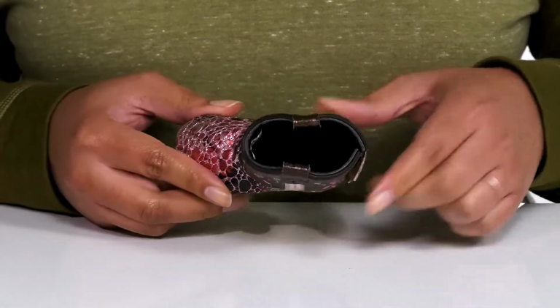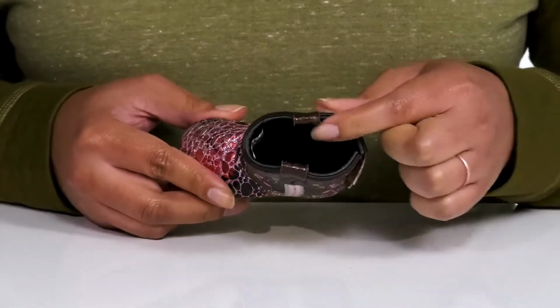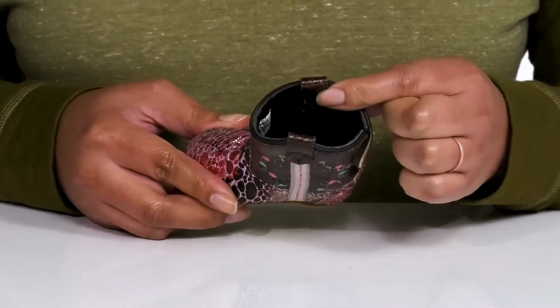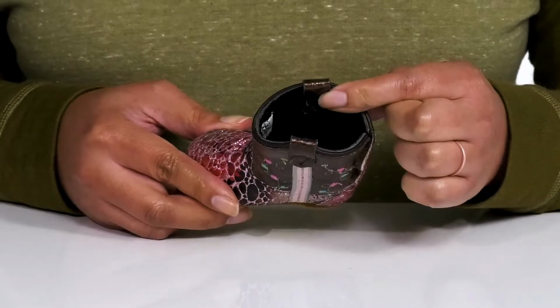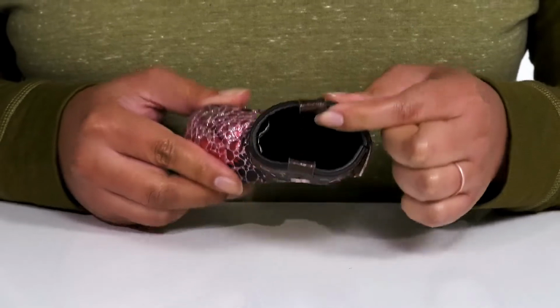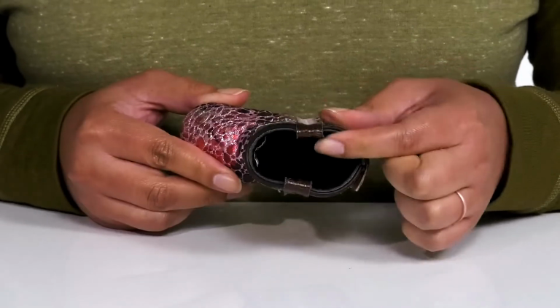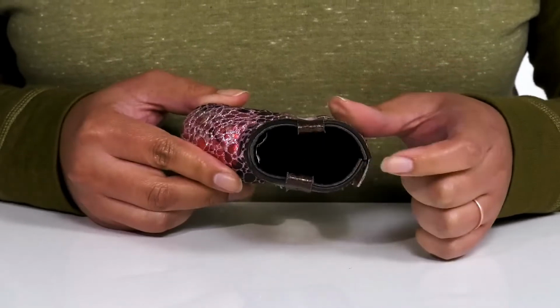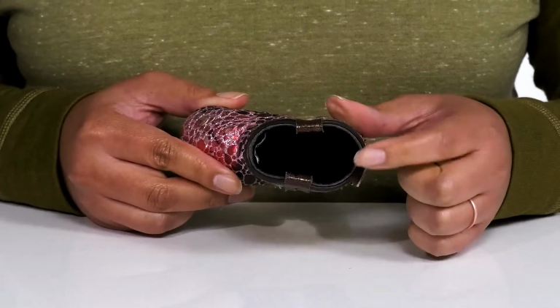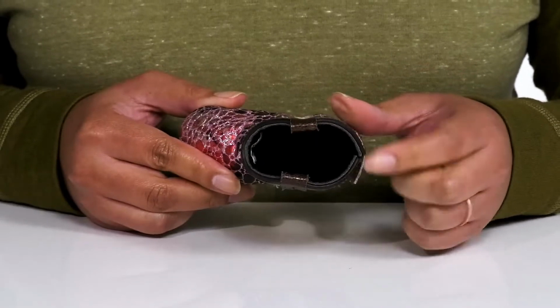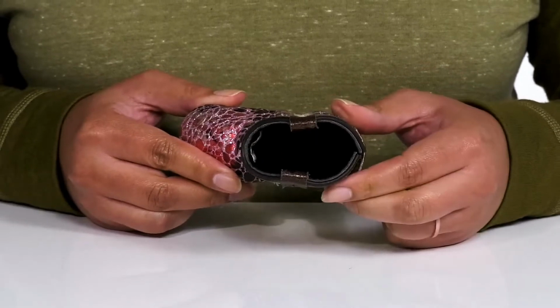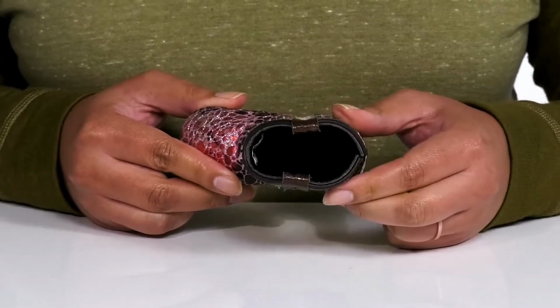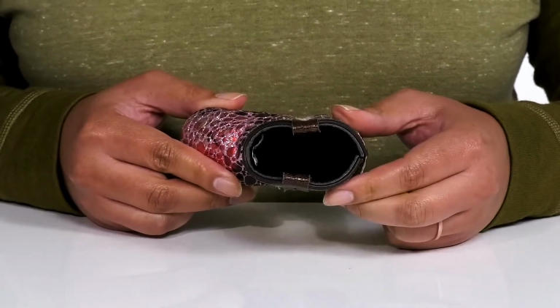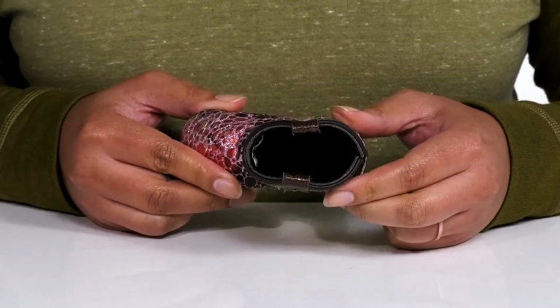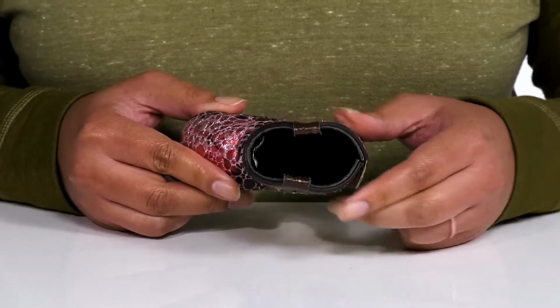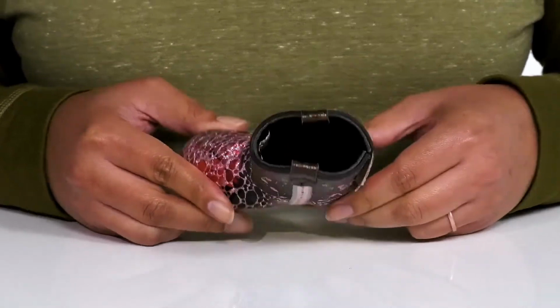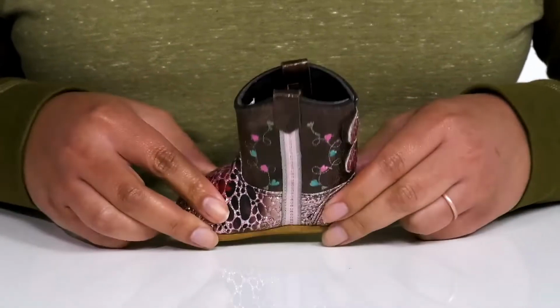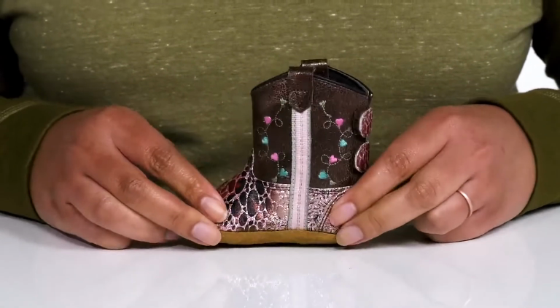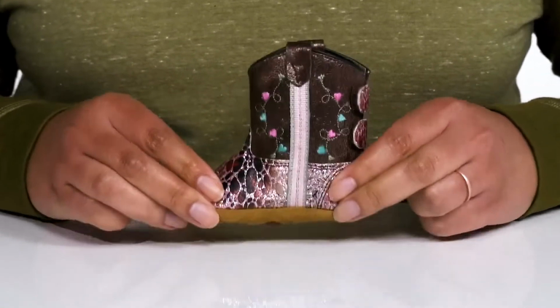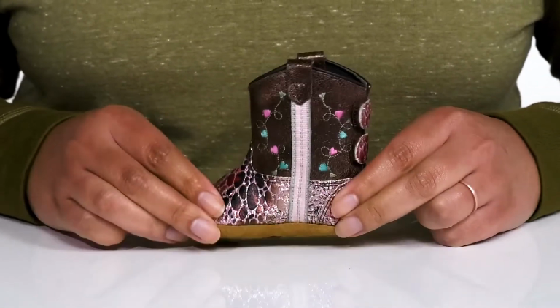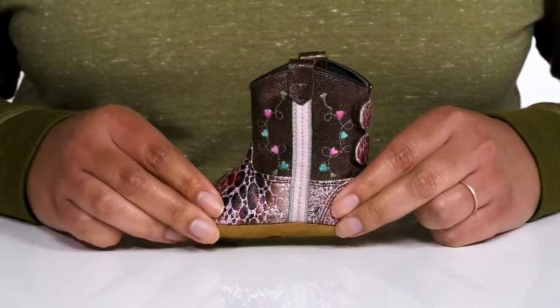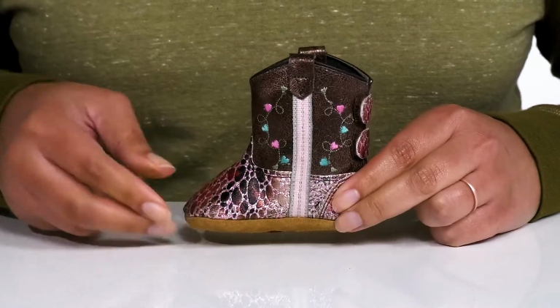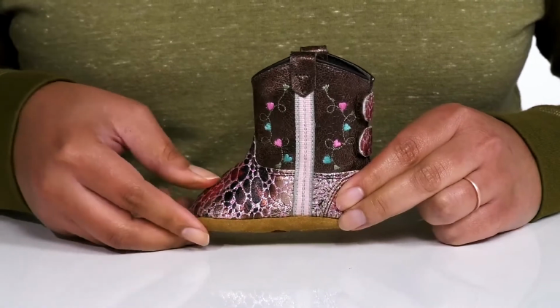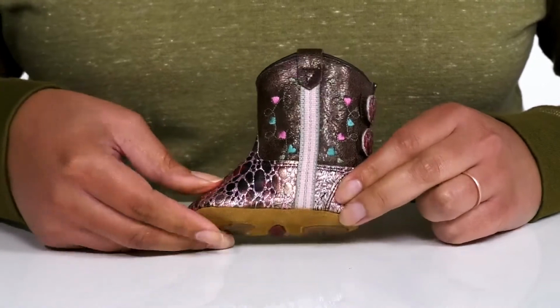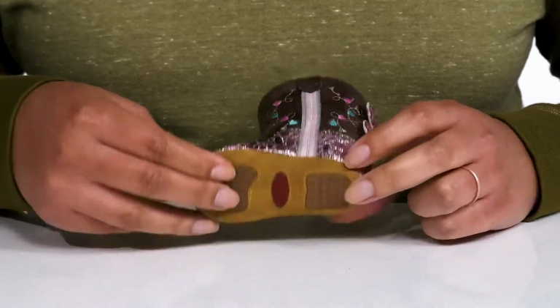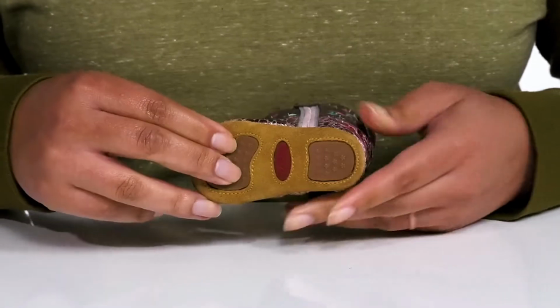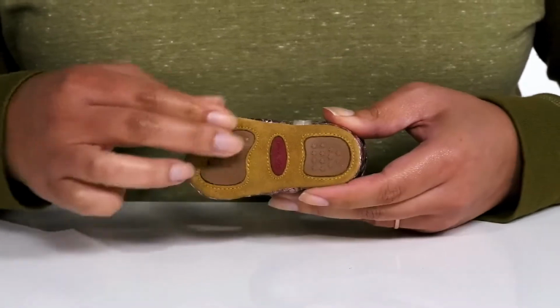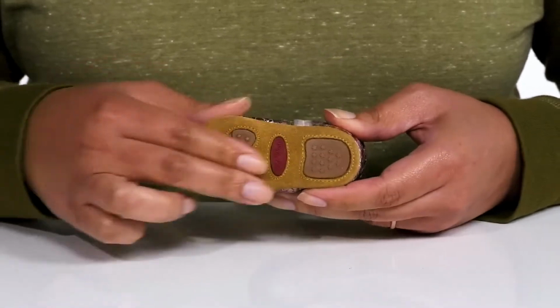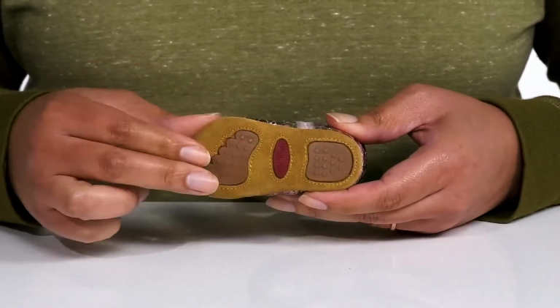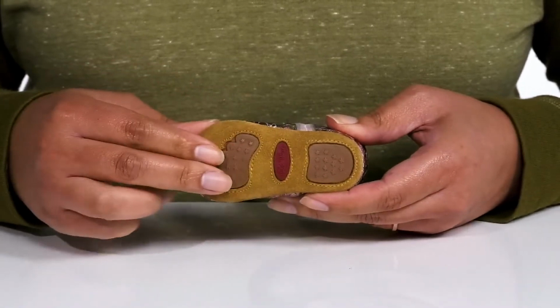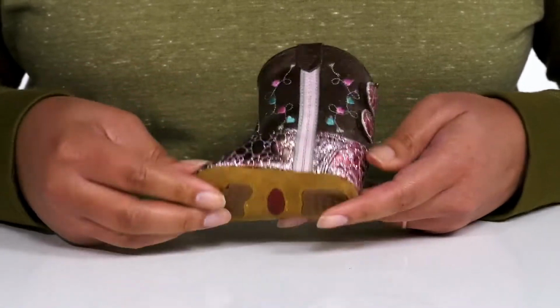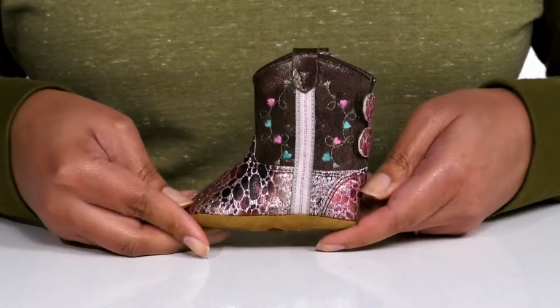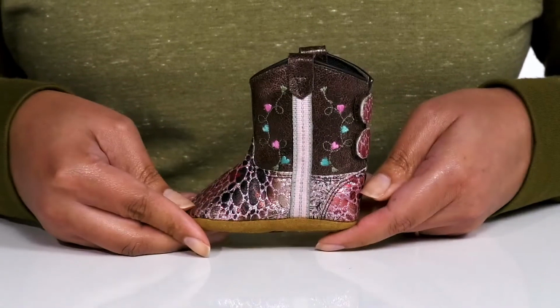Inside there is a man-made lining with a cushioned footbed to keep them comfortable all day. They're very lightweight and it's all on top of a grippy soft bottom outsole.